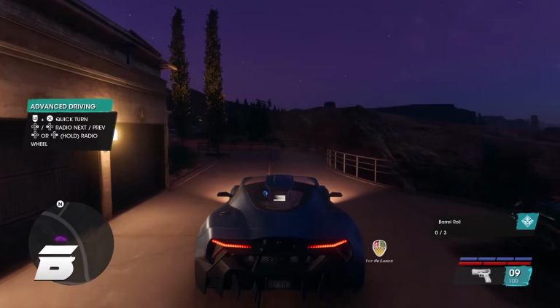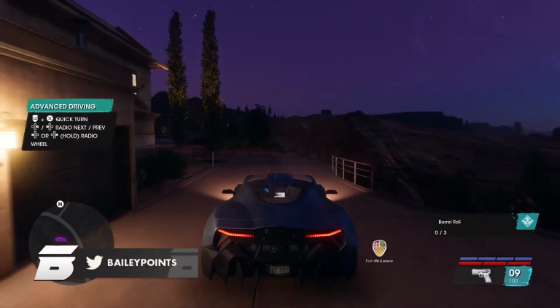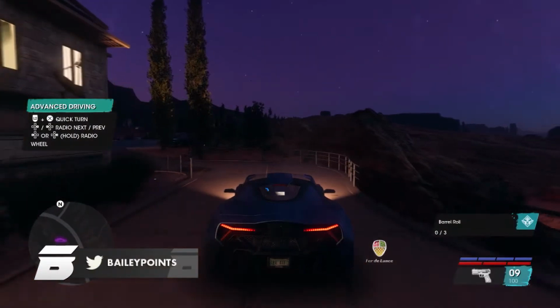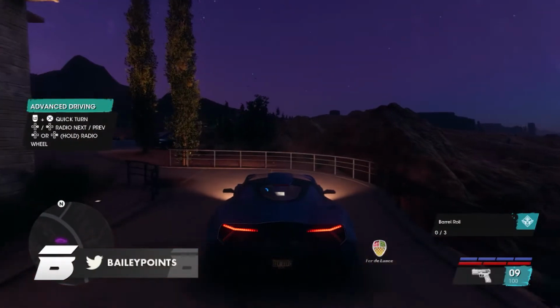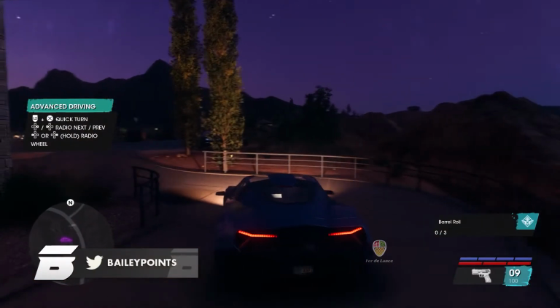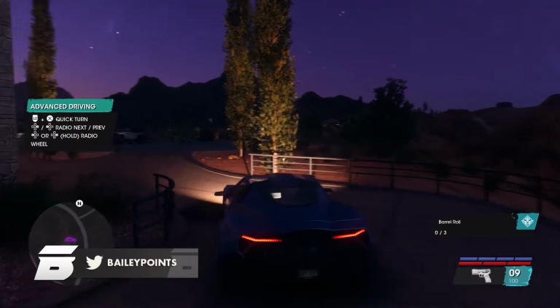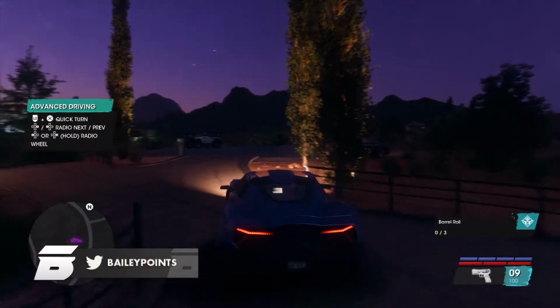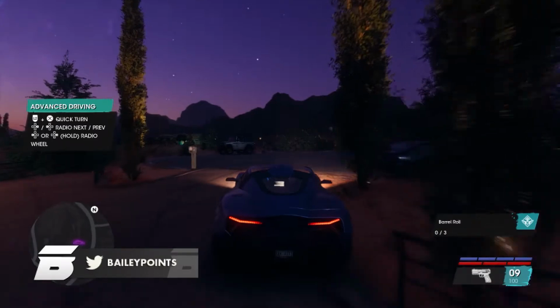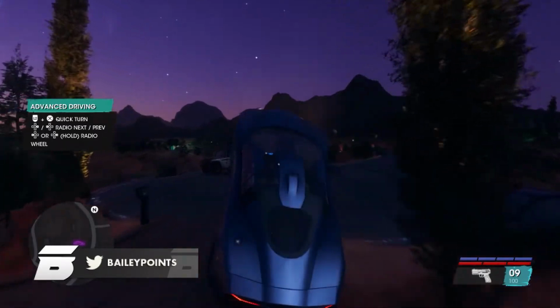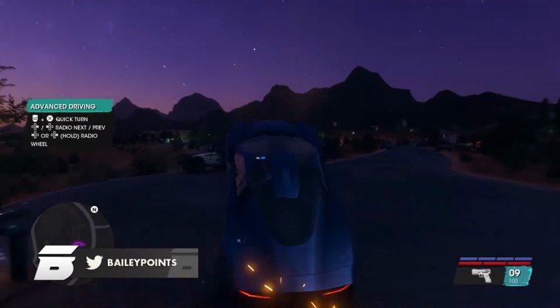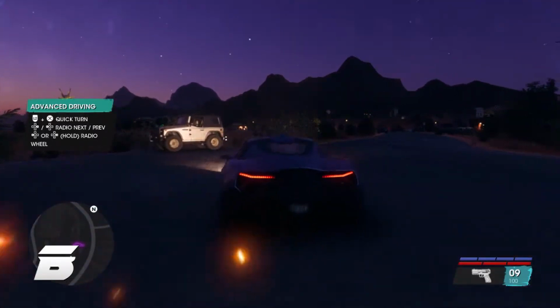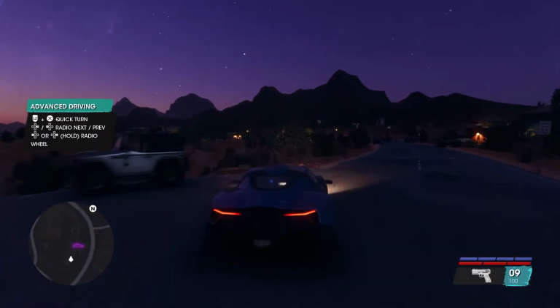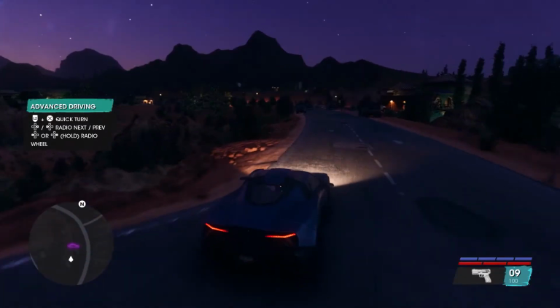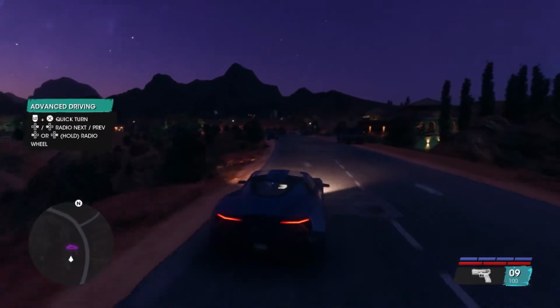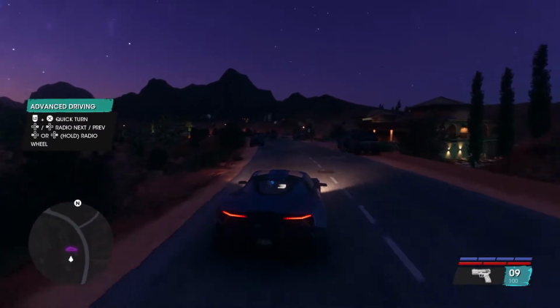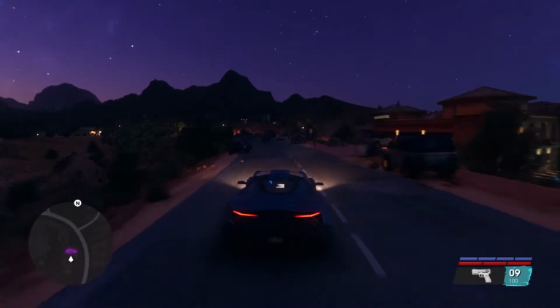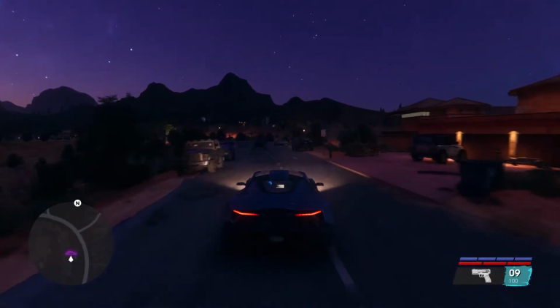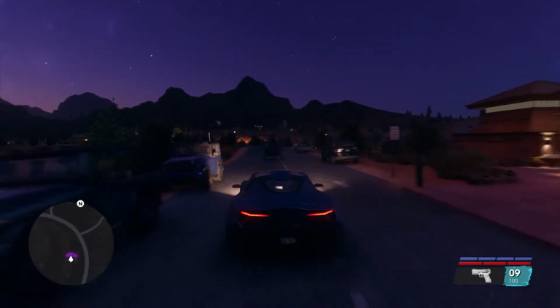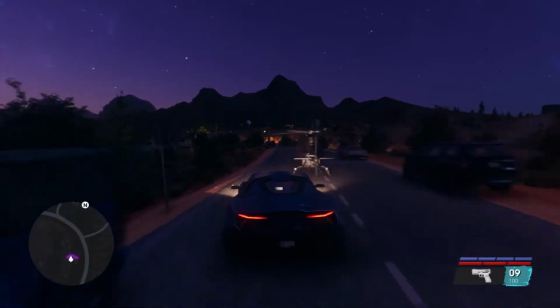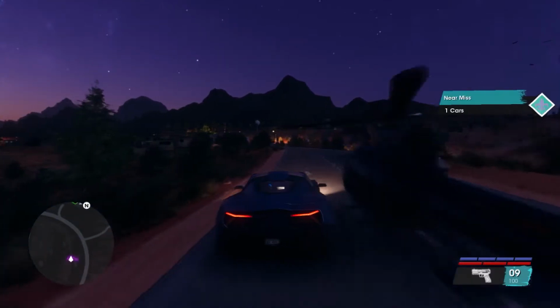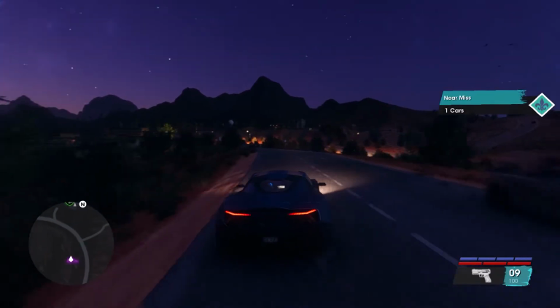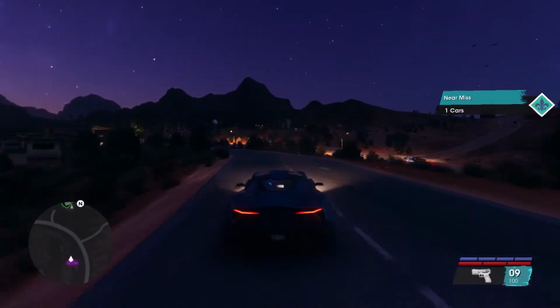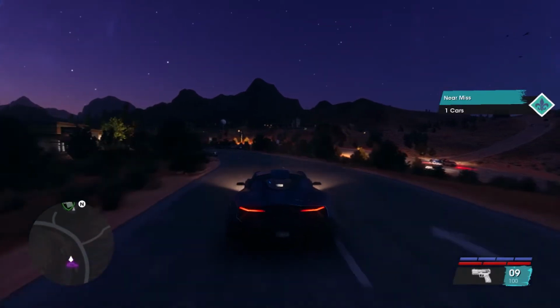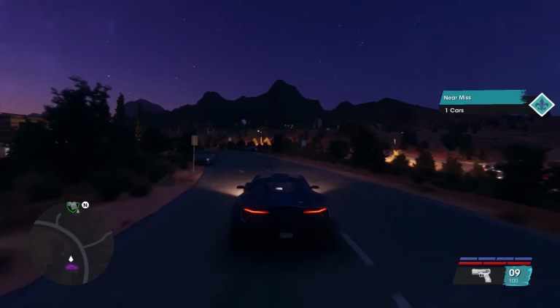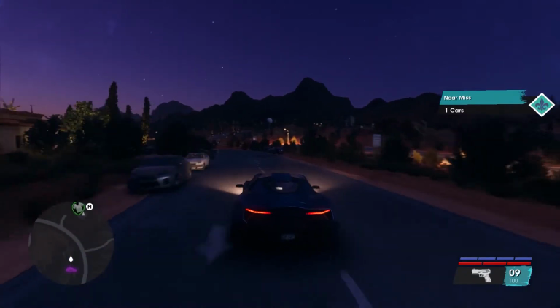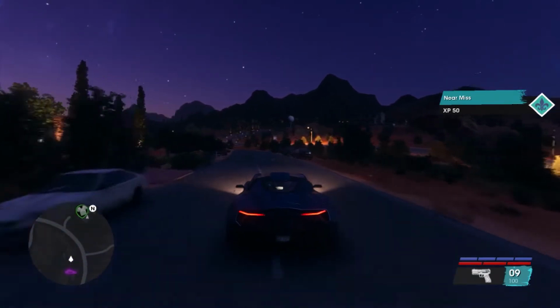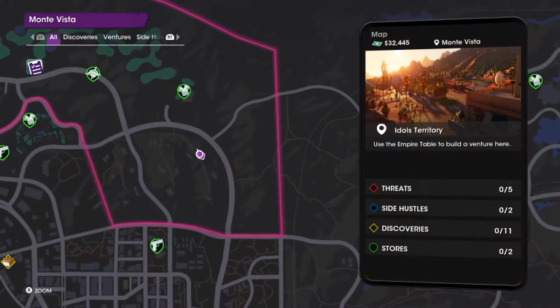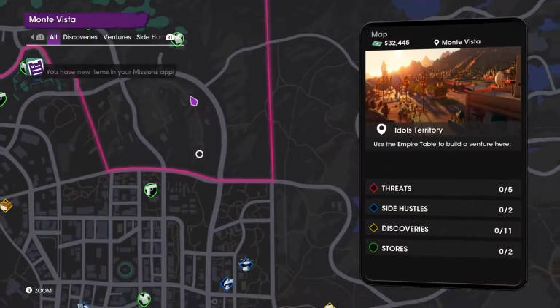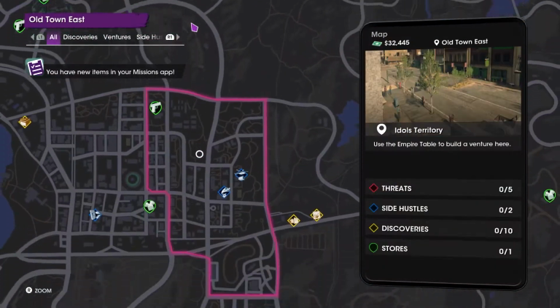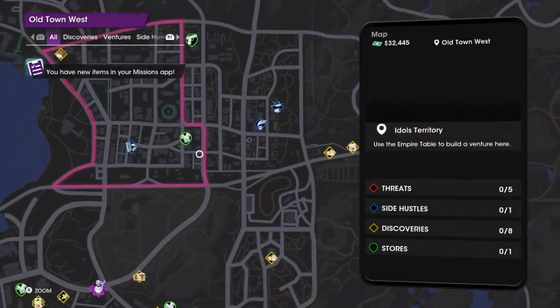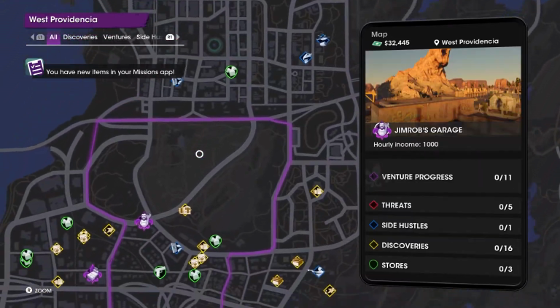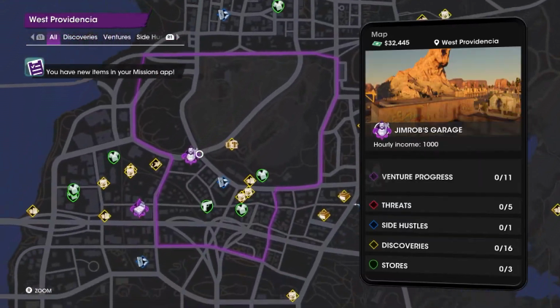It should be noted that different supercars can spawn at this location, so be sure to come back here to get a different vehicle. As you can see here I've gone with the Ferdaland supercar, which has some great speed to it, and I am now heading to my garage to store it.